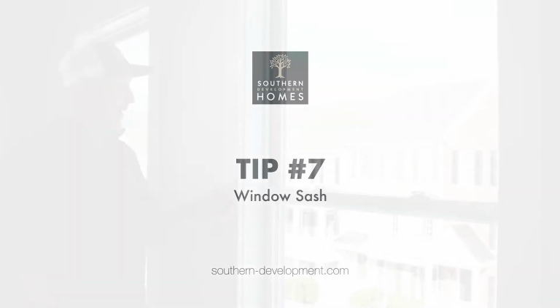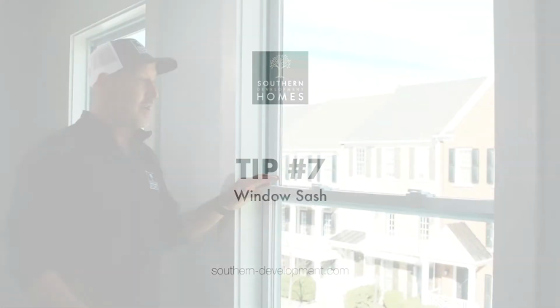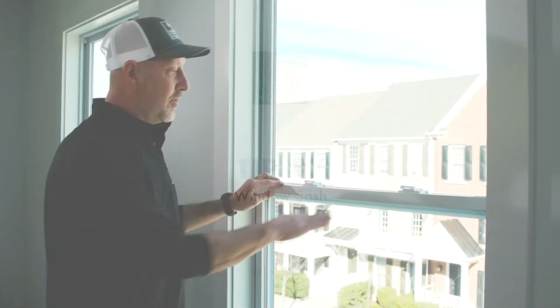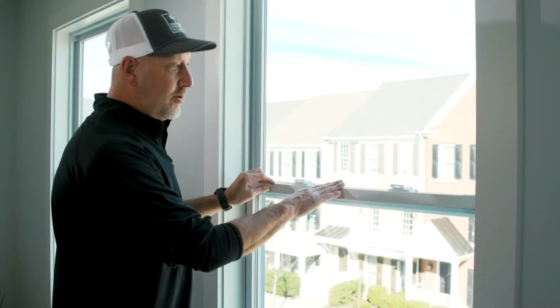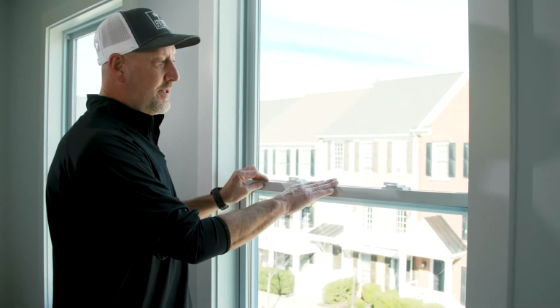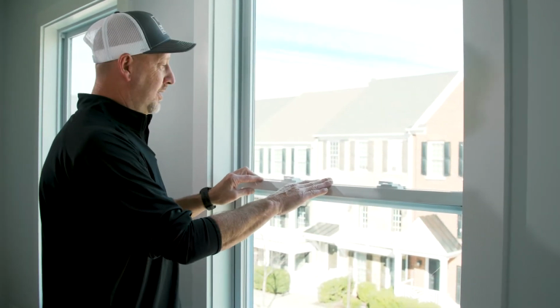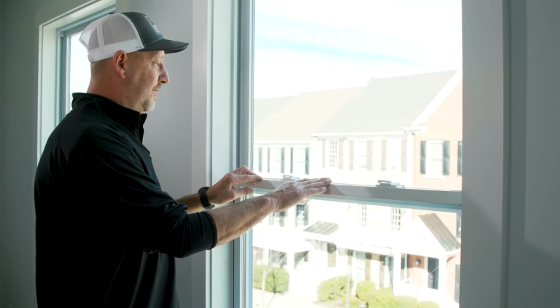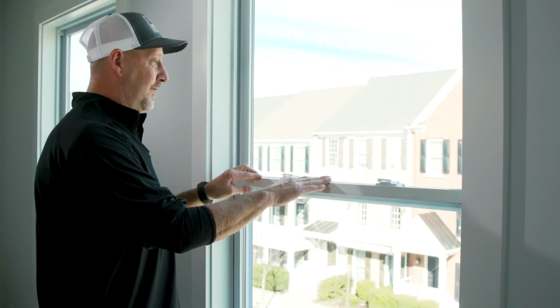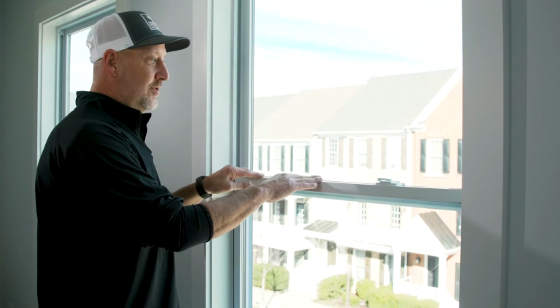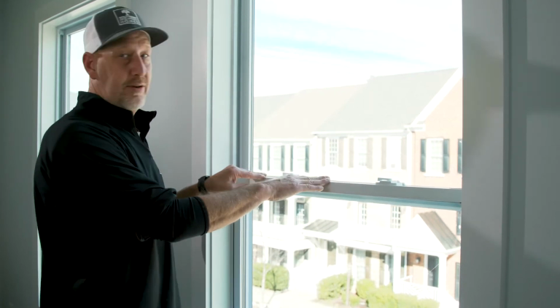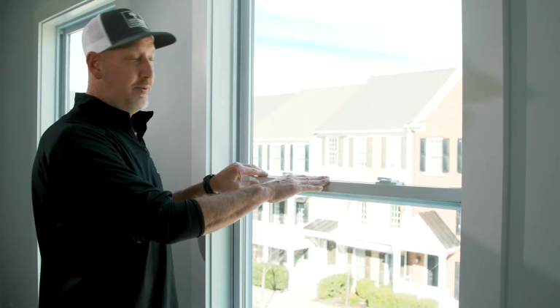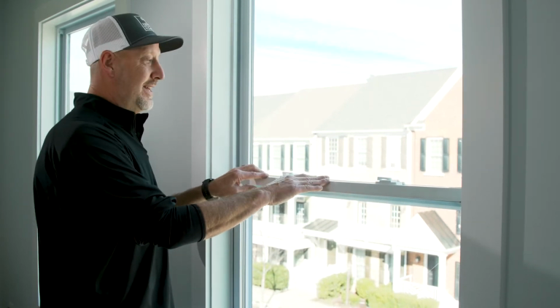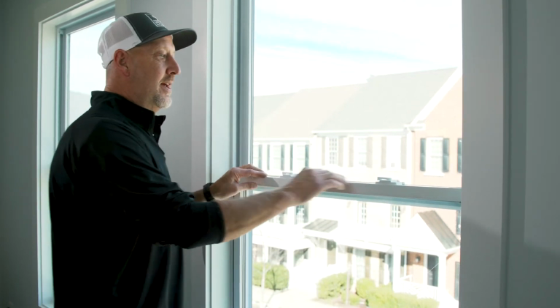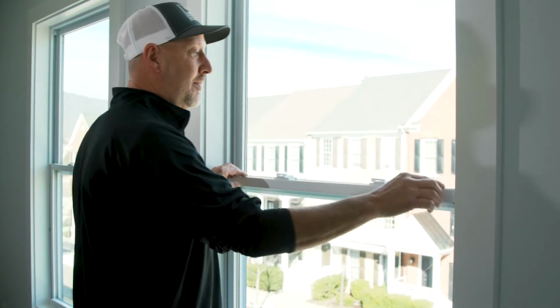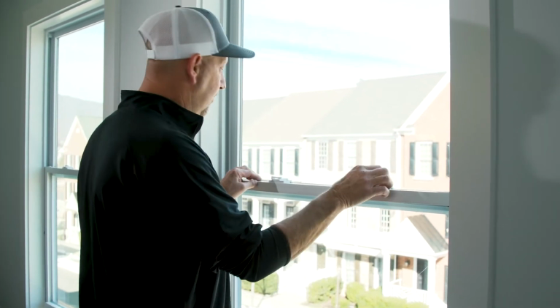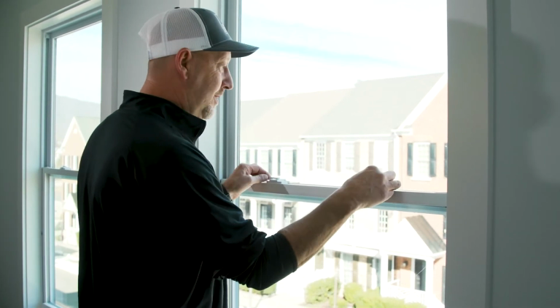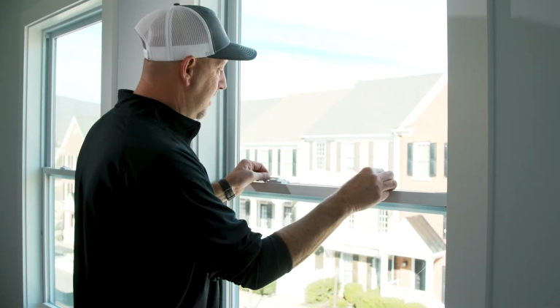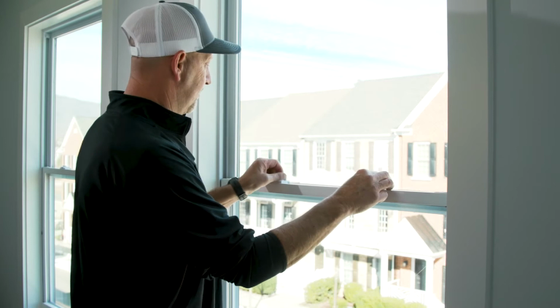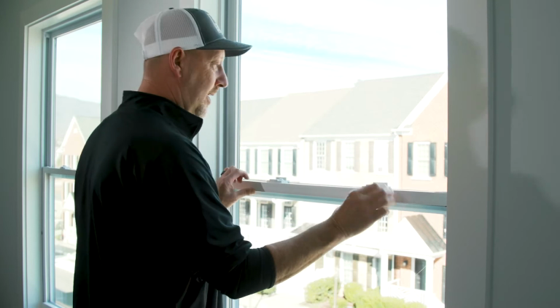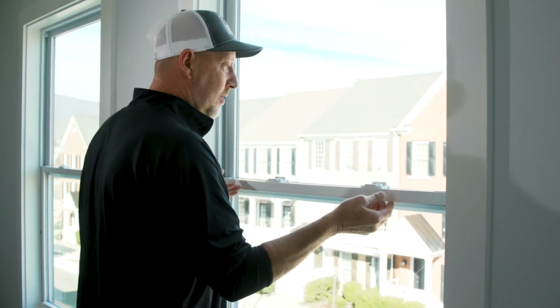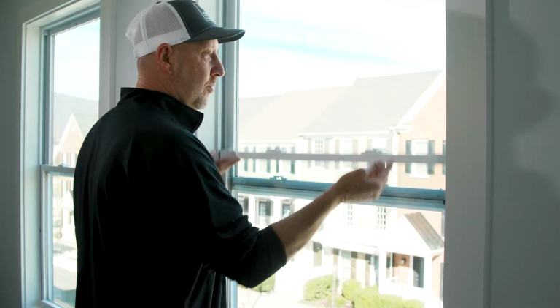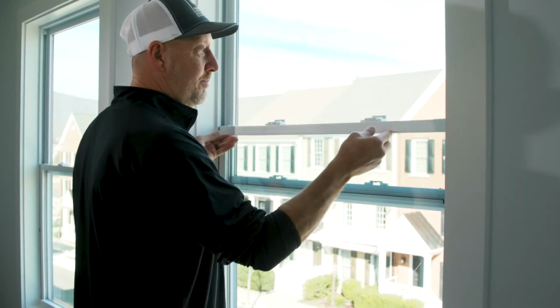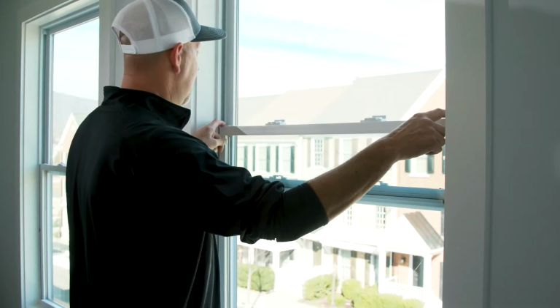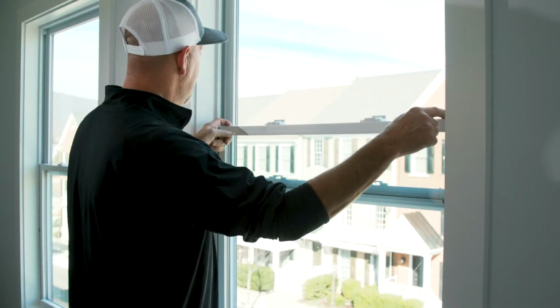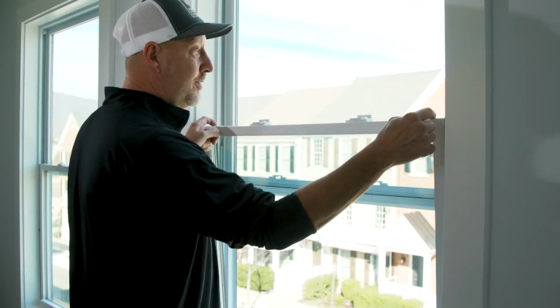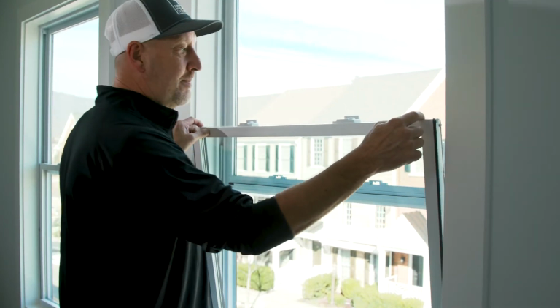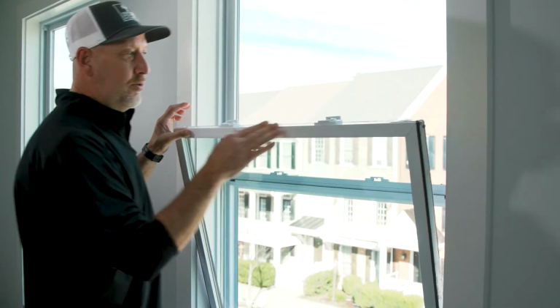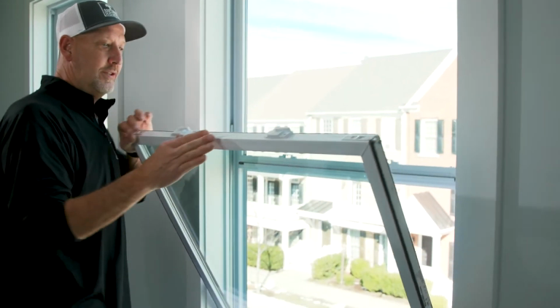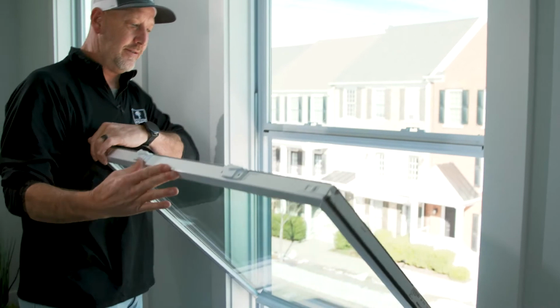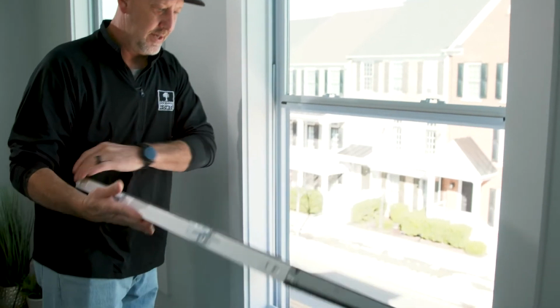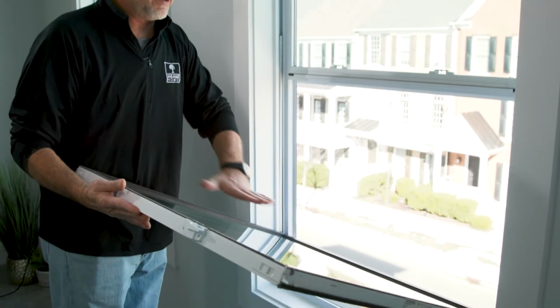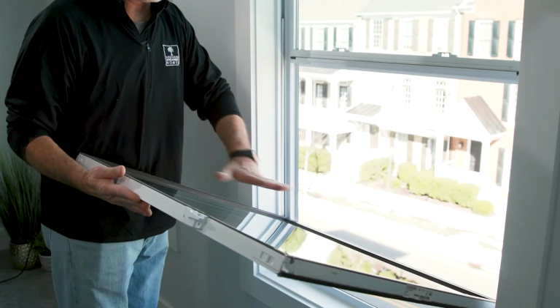I want to show you how to operate your window sash. These are single hung windows which tilt out, and you would have to unlock them. Raise up your window sash, squeeze in these two tabs, and your window will tilt out so you'd be able to clean it.